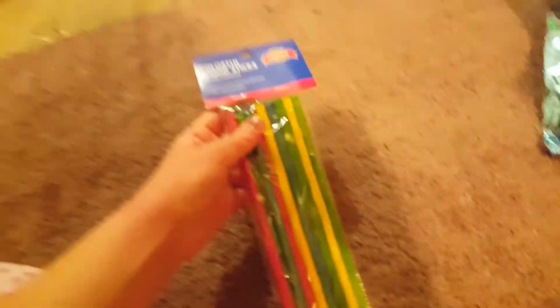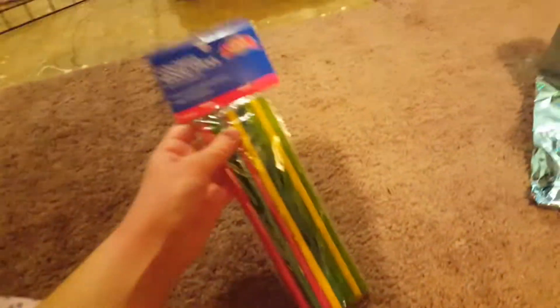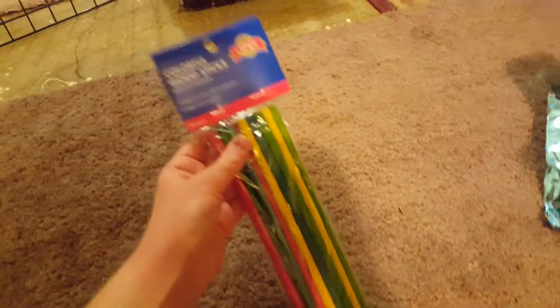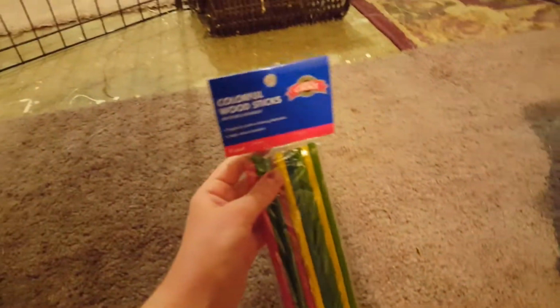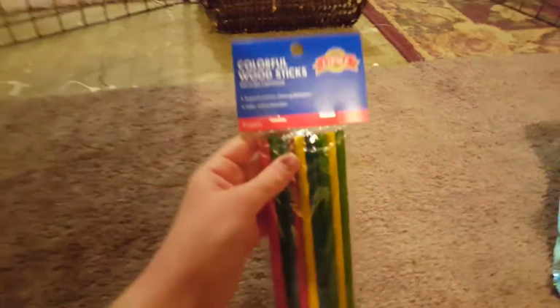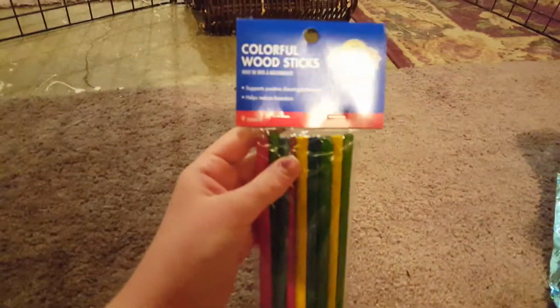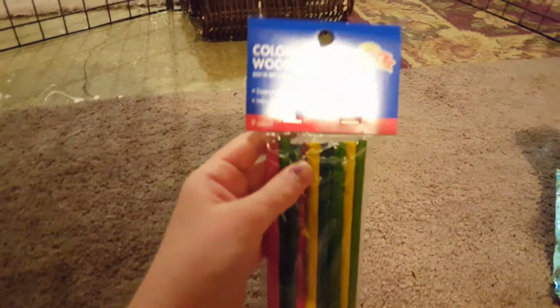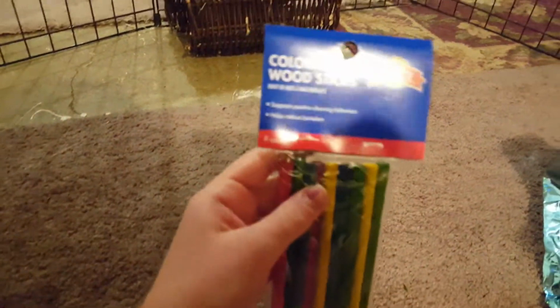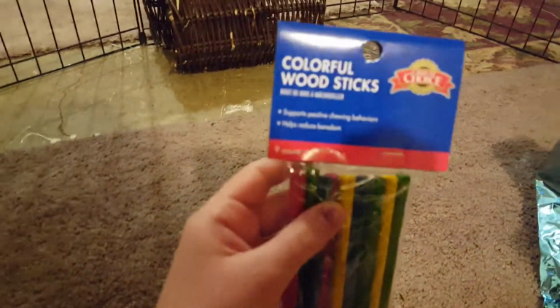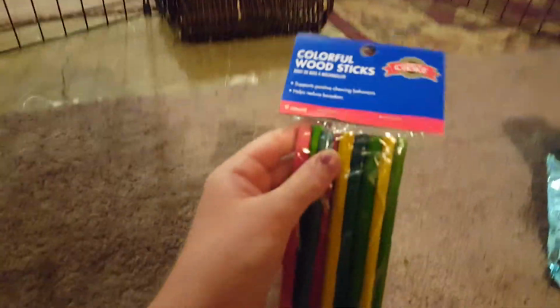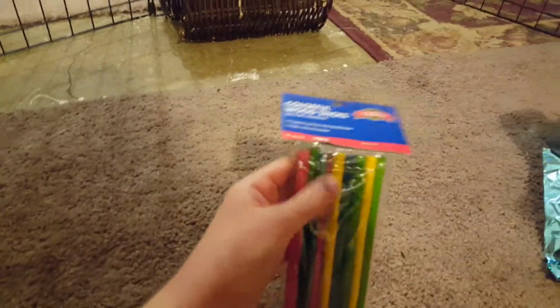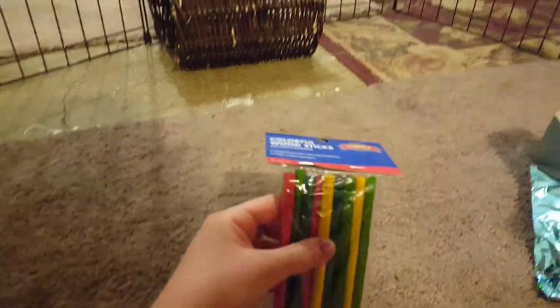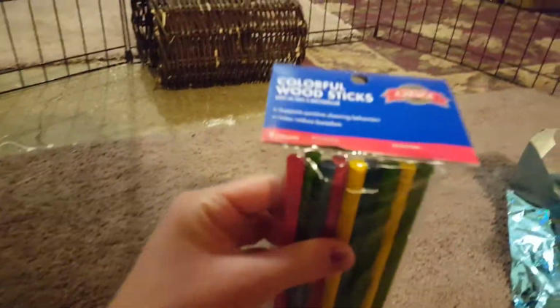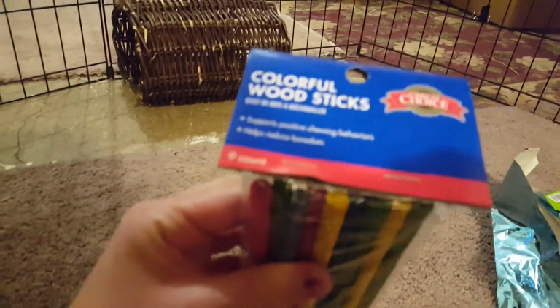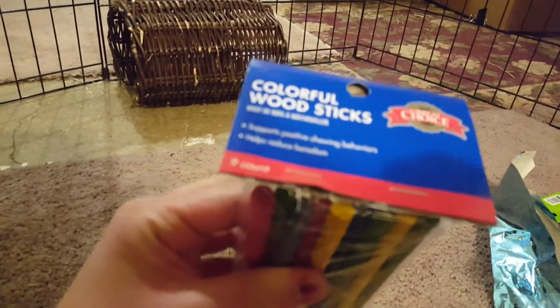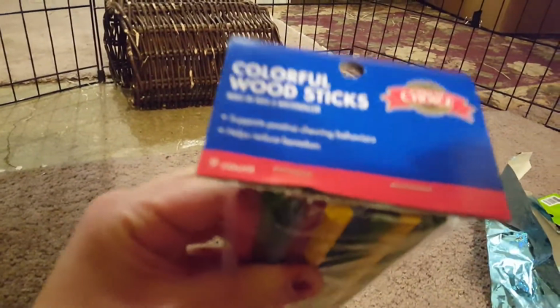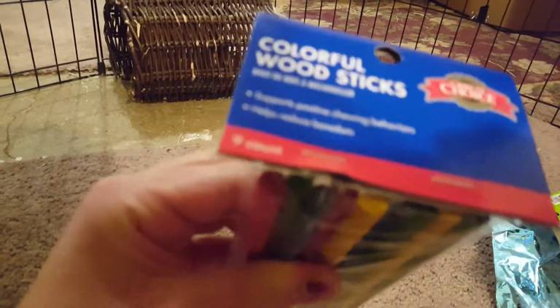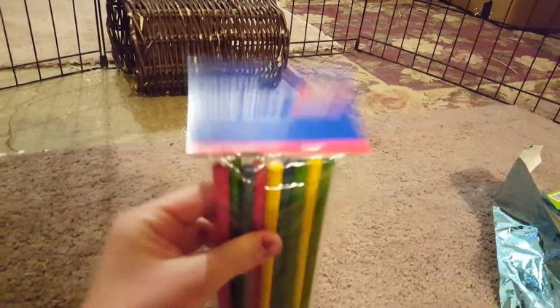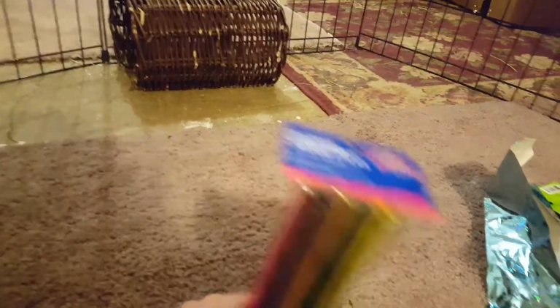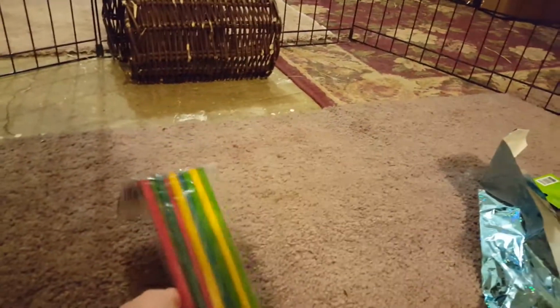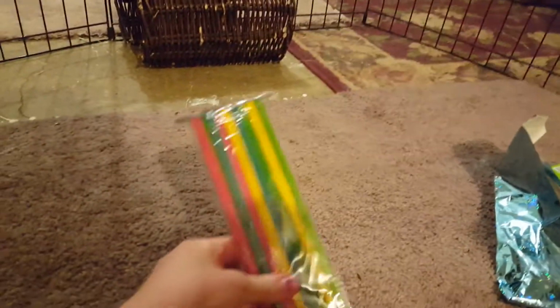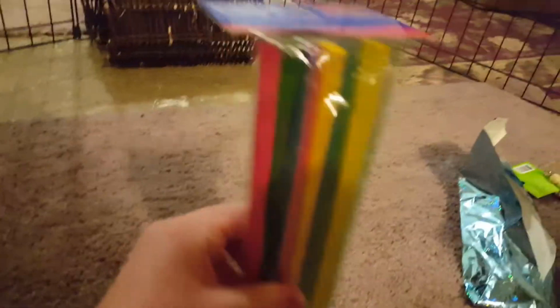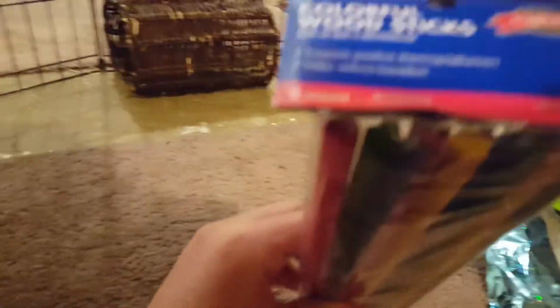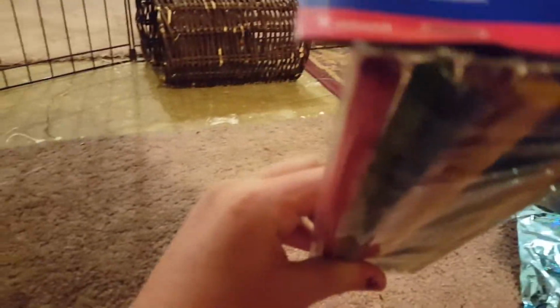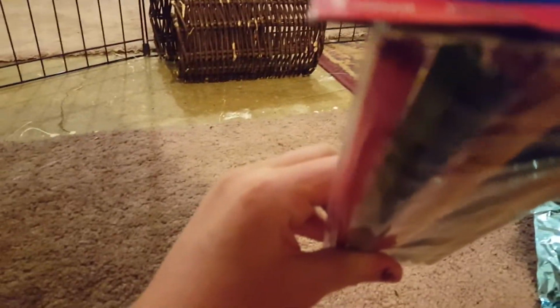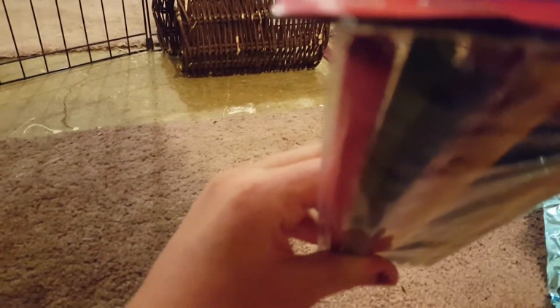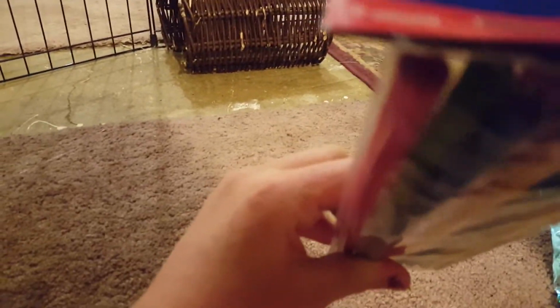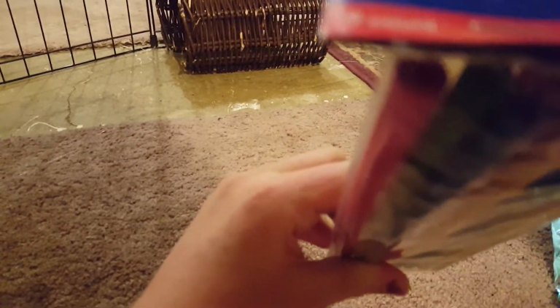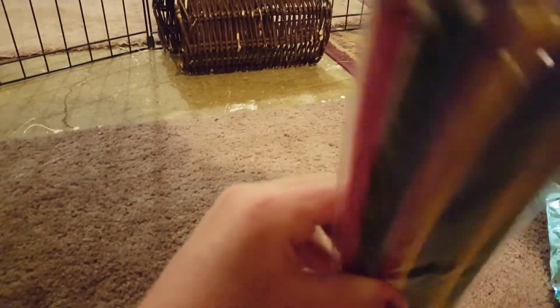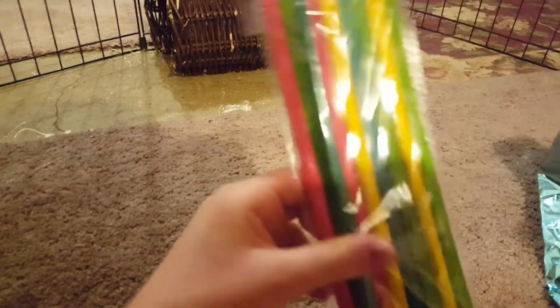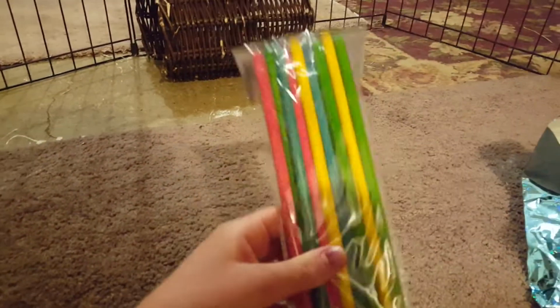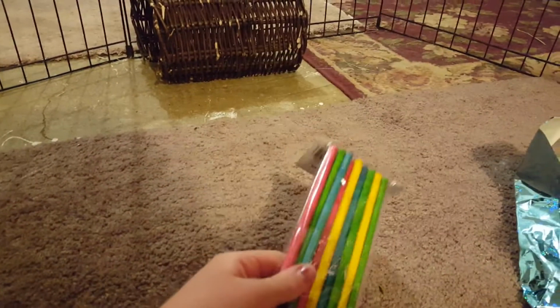The next thing they got the bunnies were these colorful wood sticks and they are so cute. They'll love chewing on these.